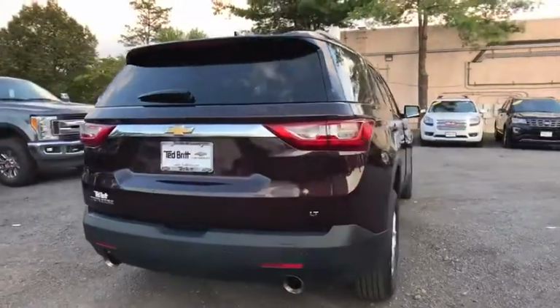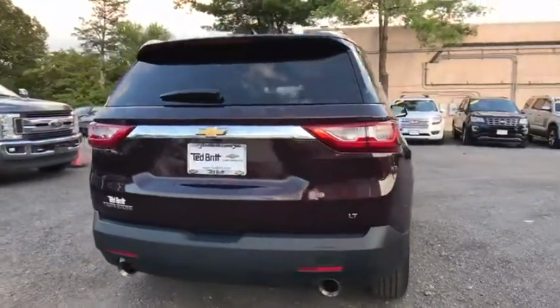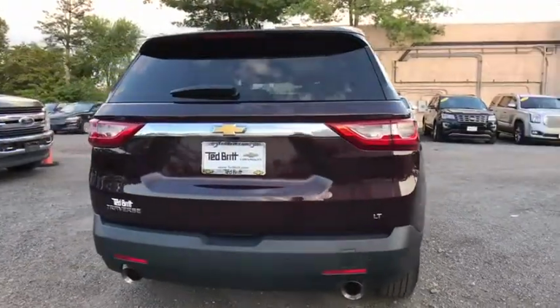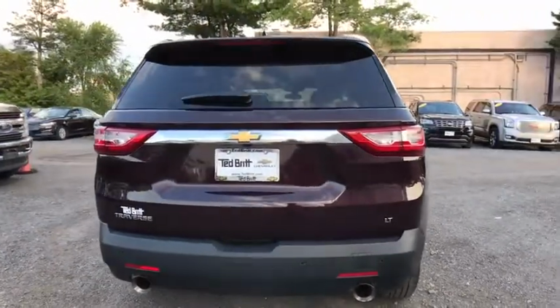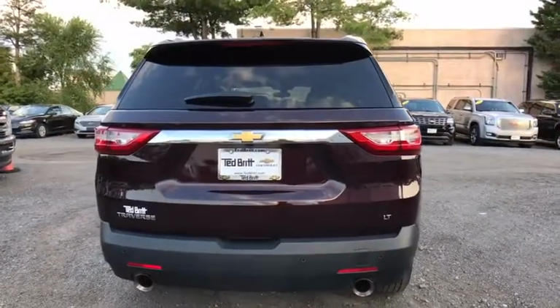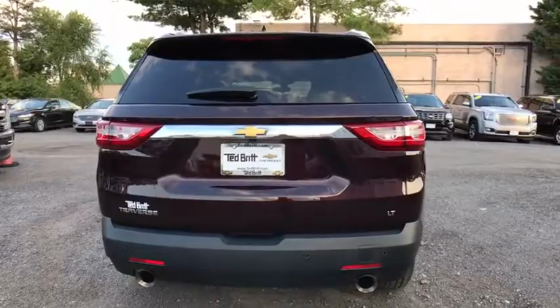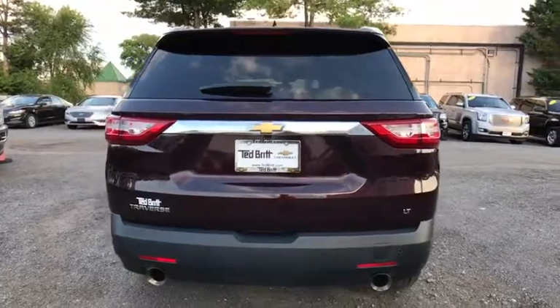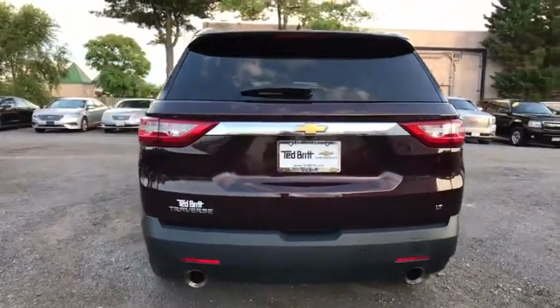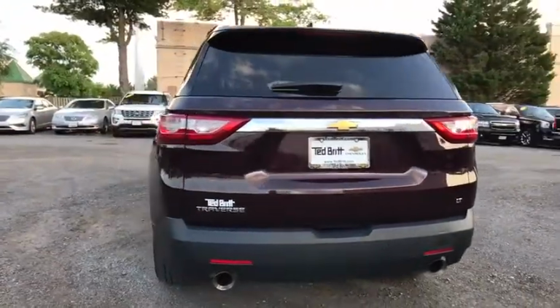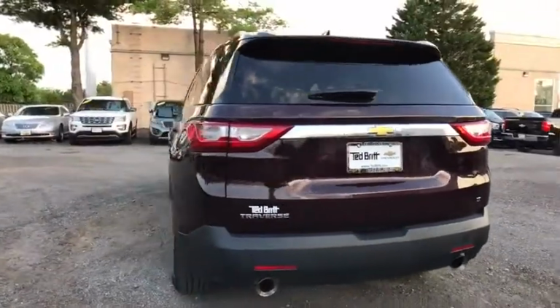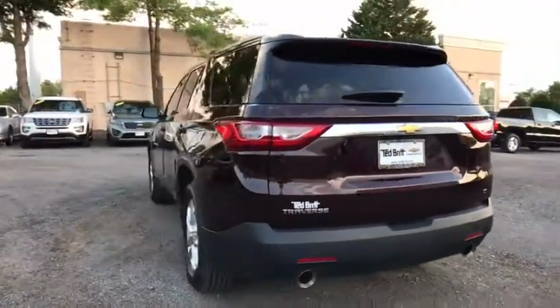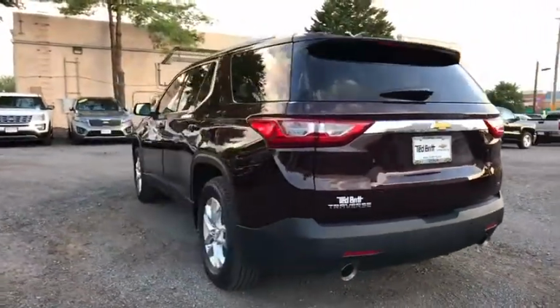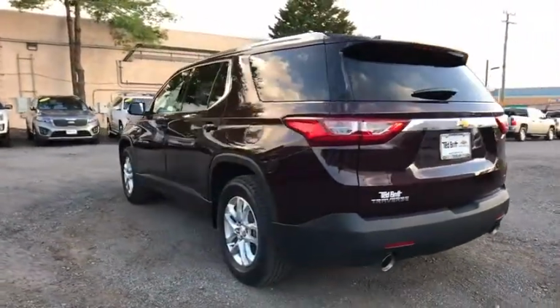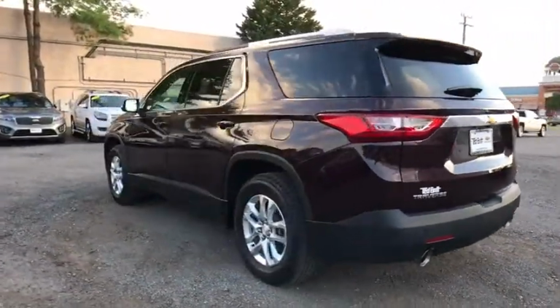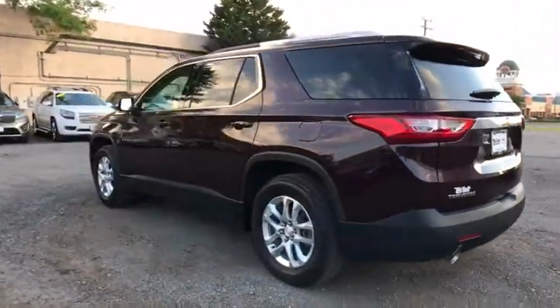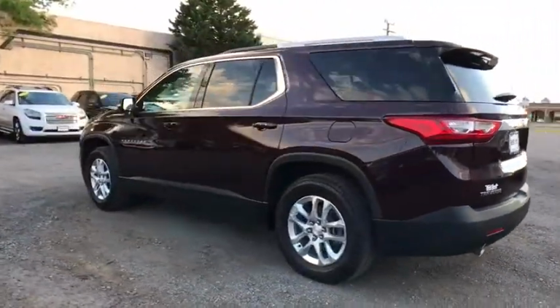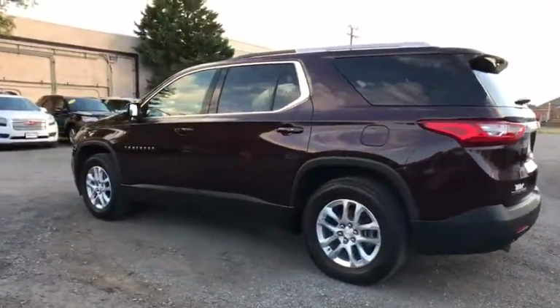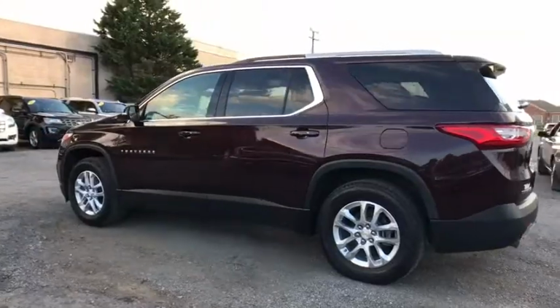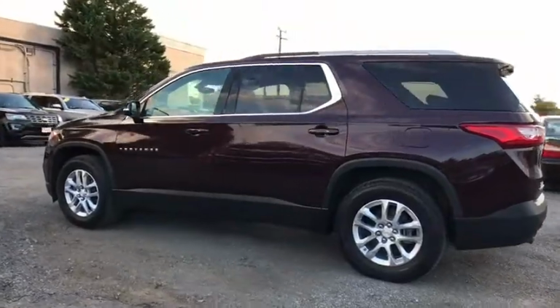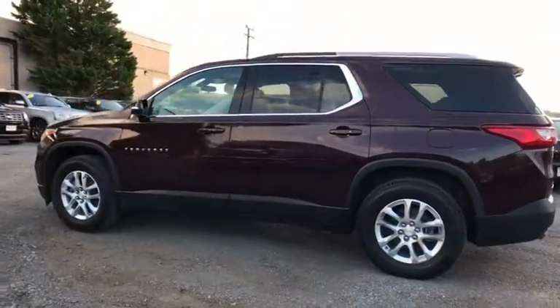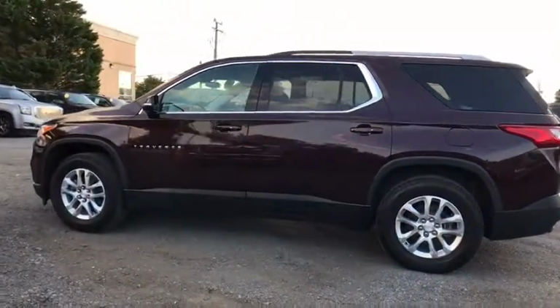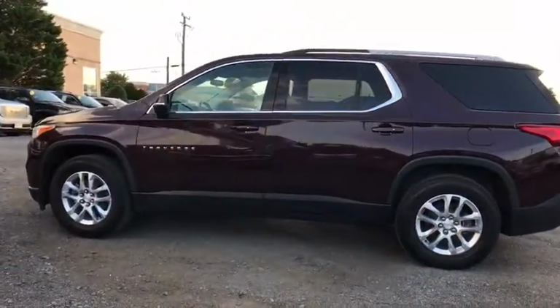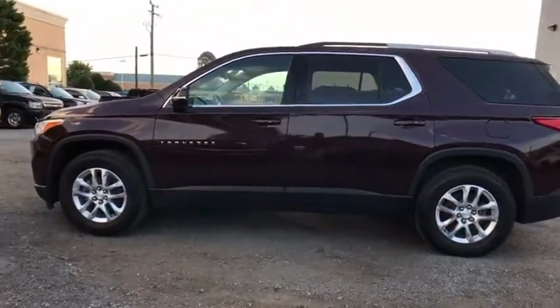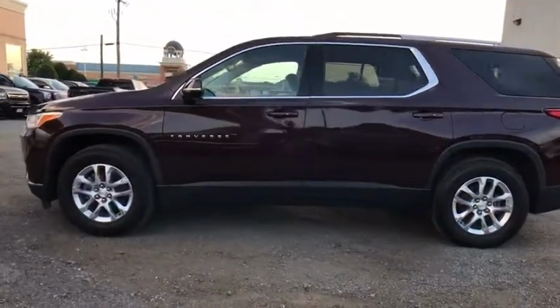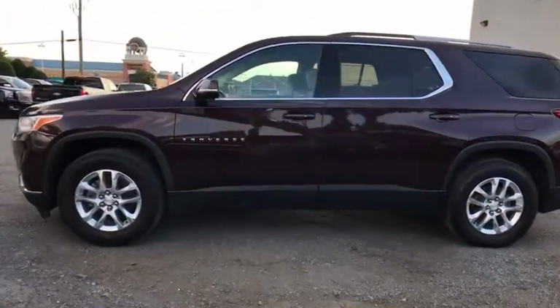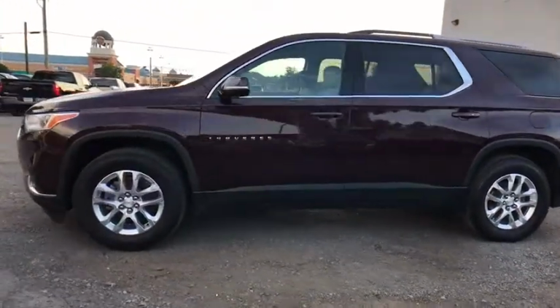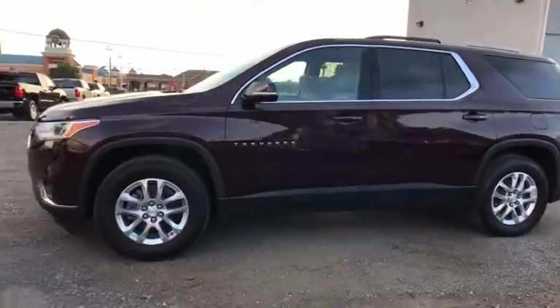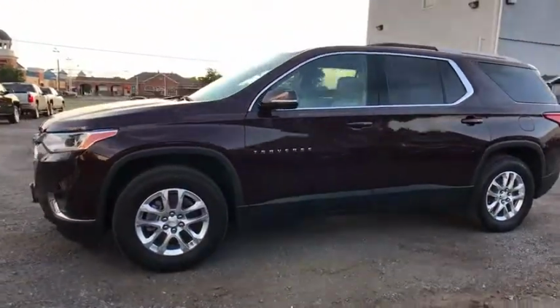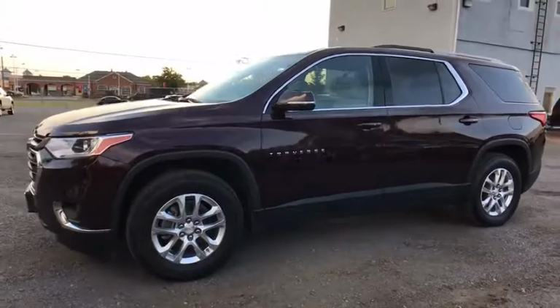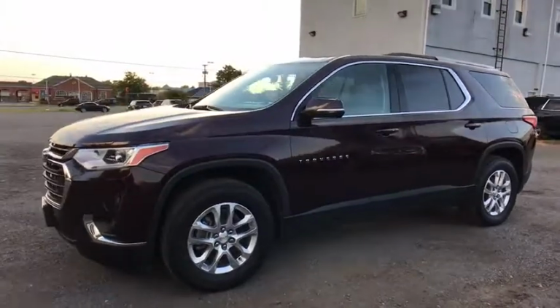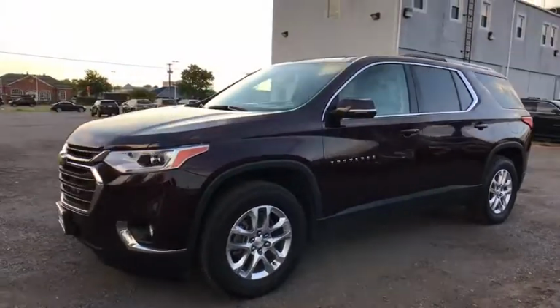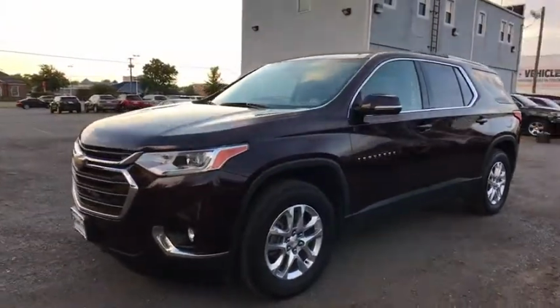Here are some of this vehicle's great options: traction control, power liftgate, dual airbags, power steering, four-wheel disc brakes, universal garage door opener, center armrest, heated front seat, fog lights, rear window defroster.